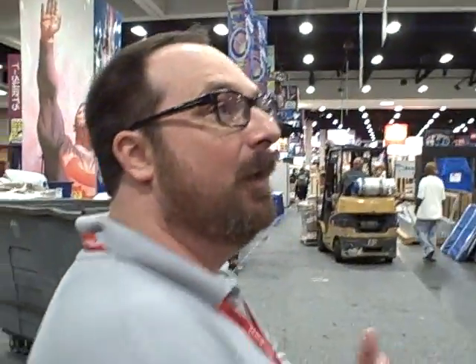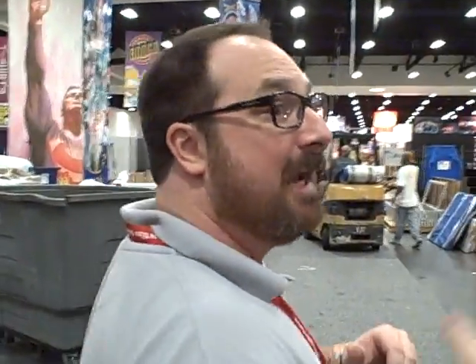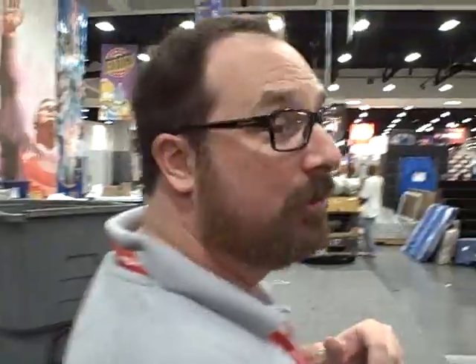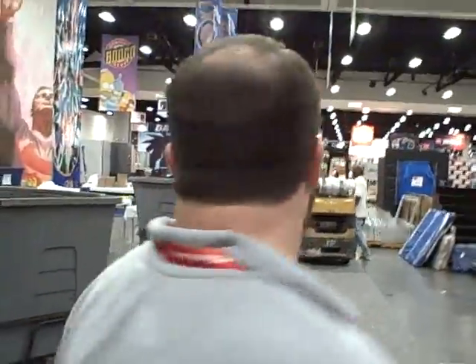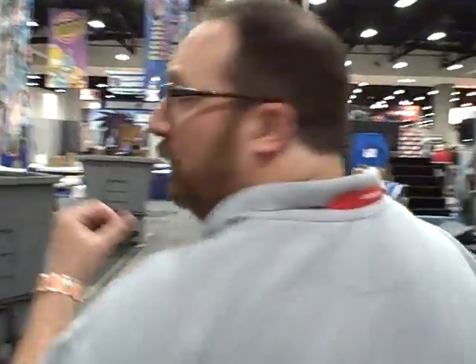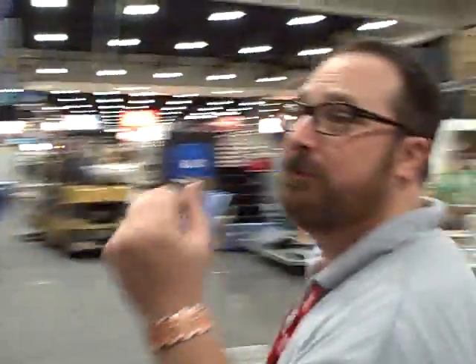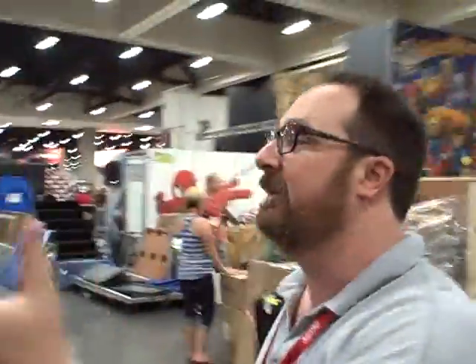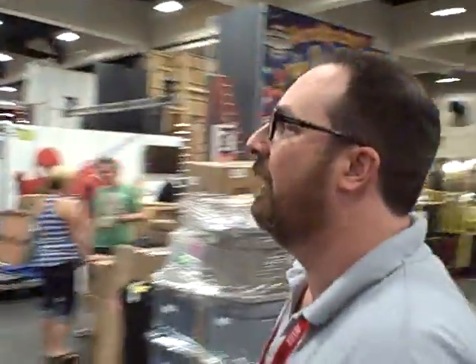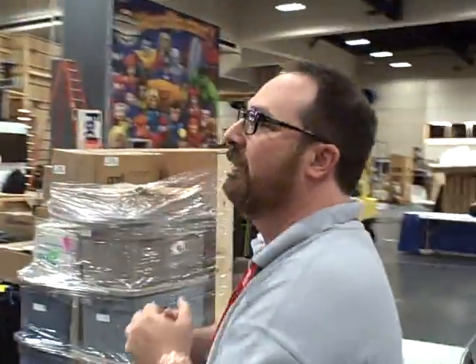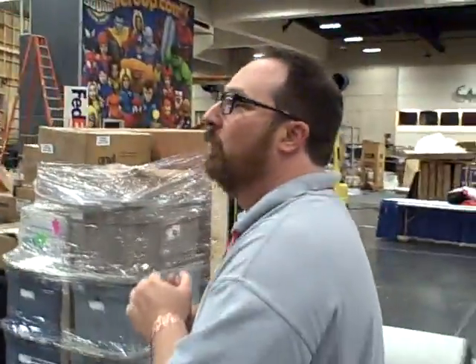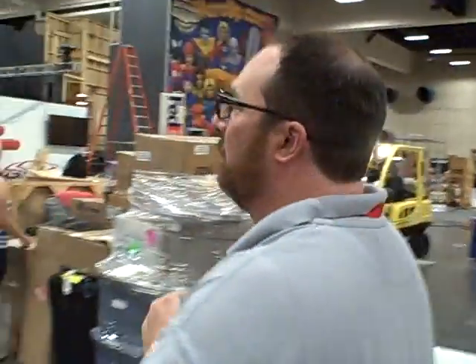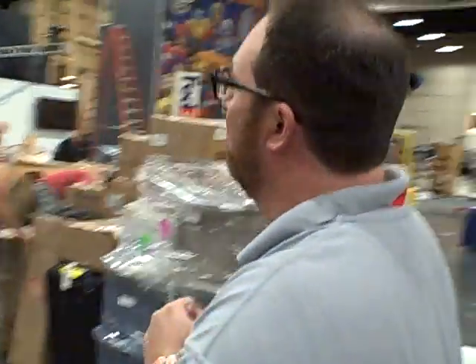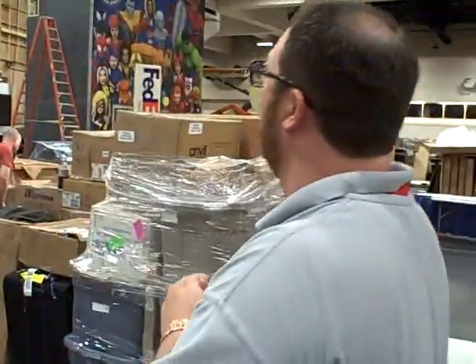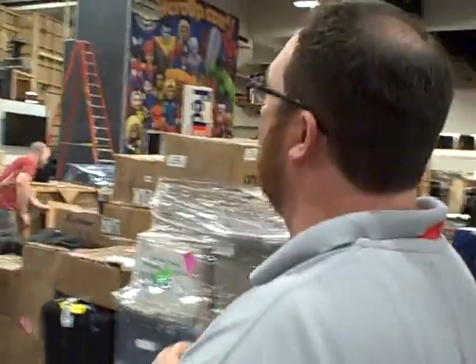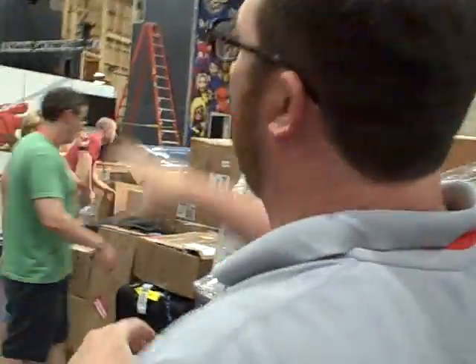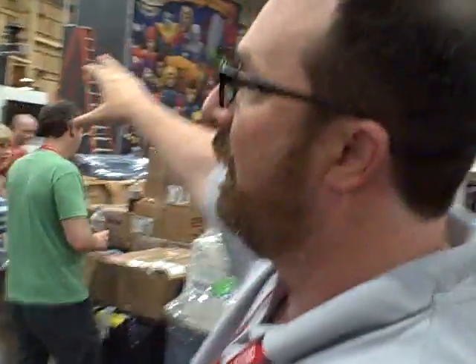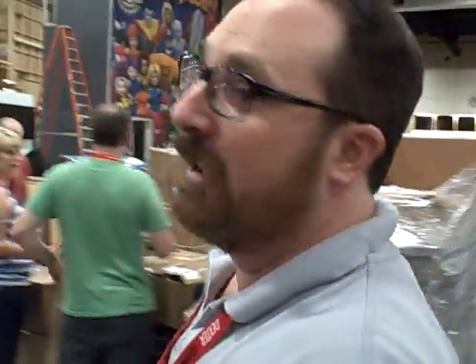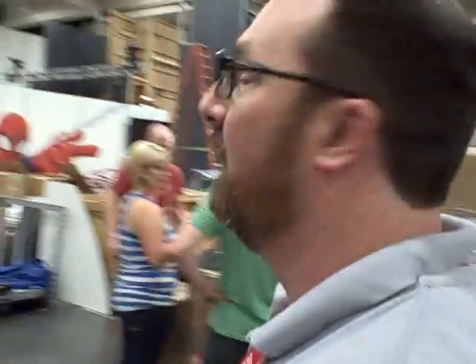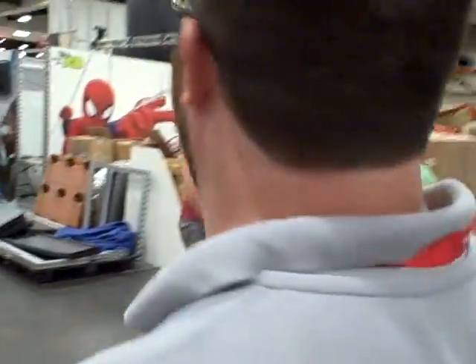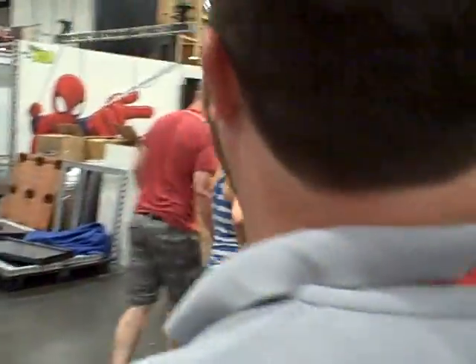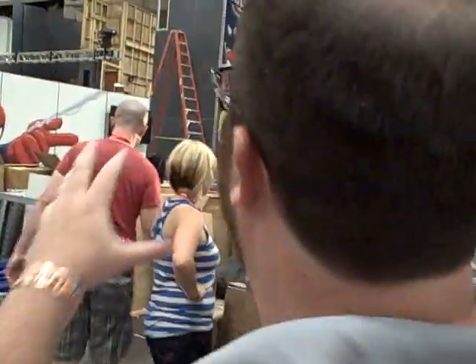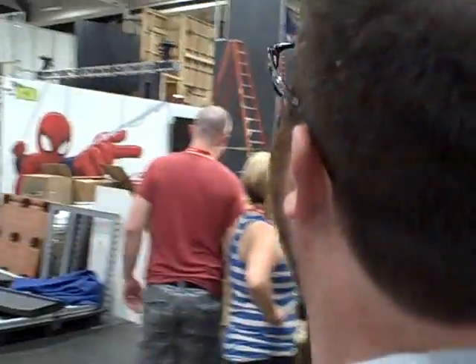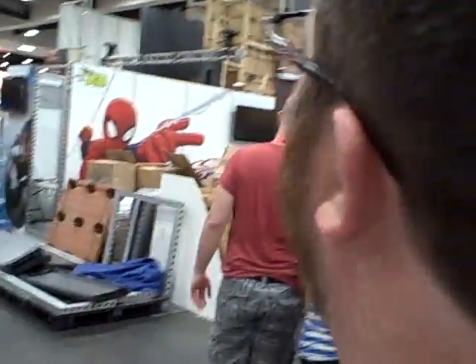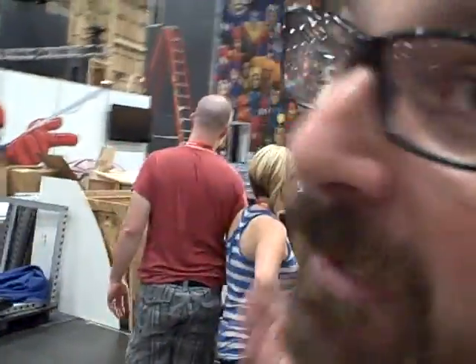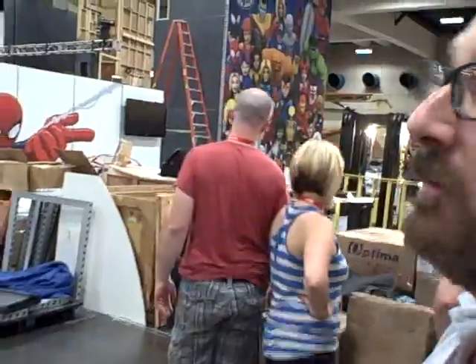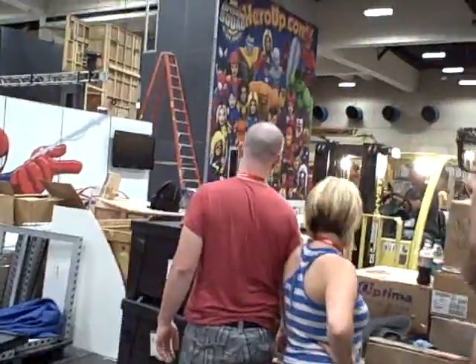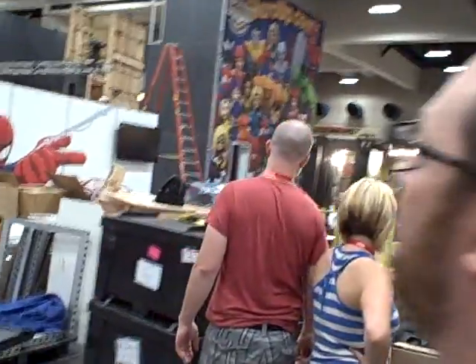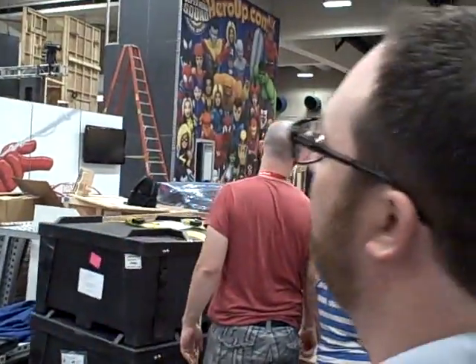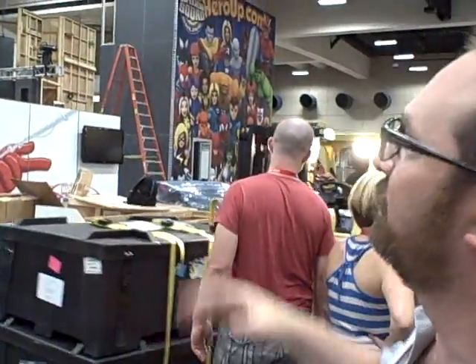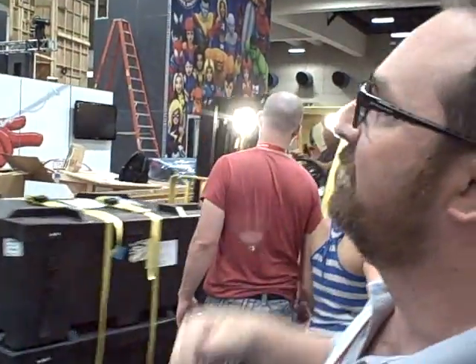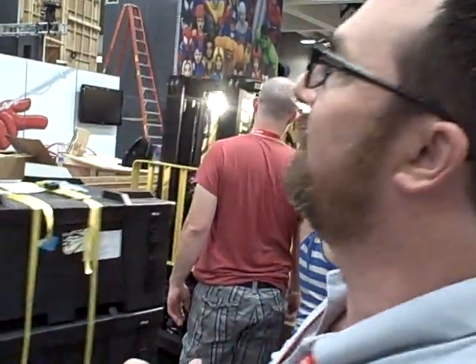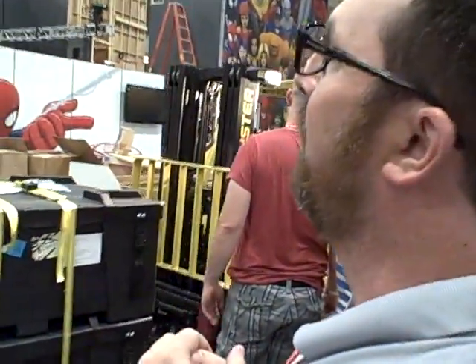We just passed Sideshow Collectibles and DC Comics. We are approaching the middle of the room where Marvel Comics is setting up their area — big hero up, and big family entertainment that they are pushing as well as their Disney XD partners.